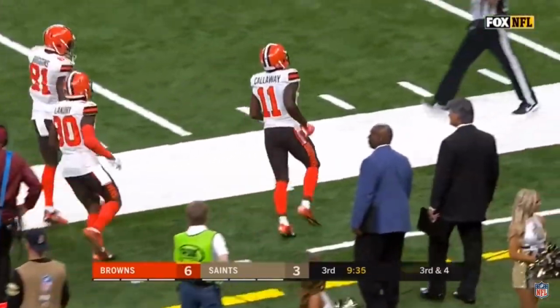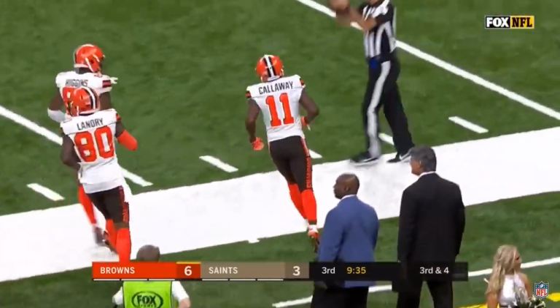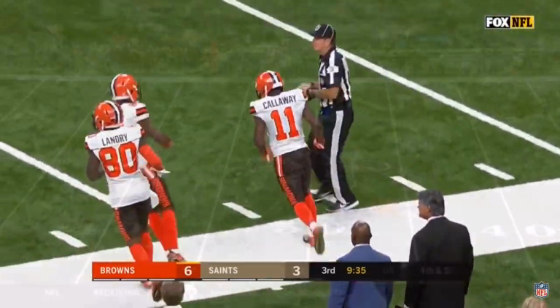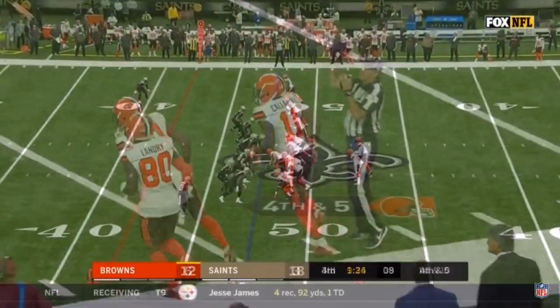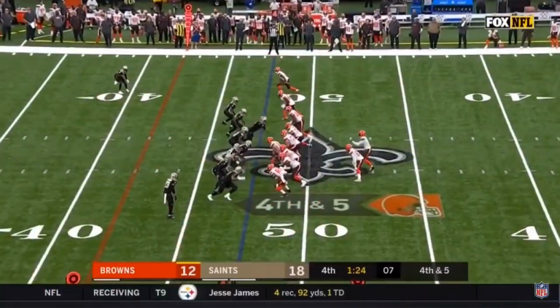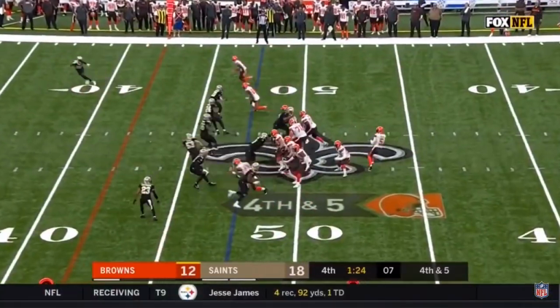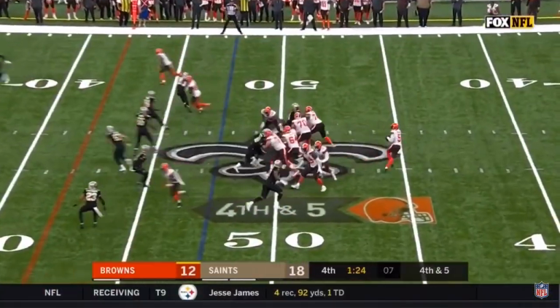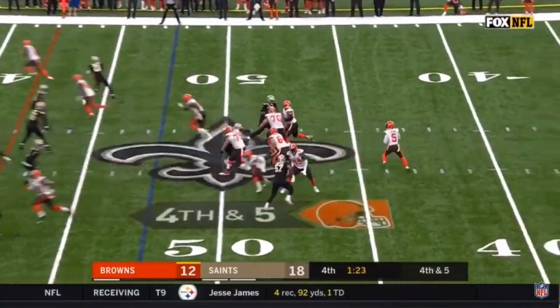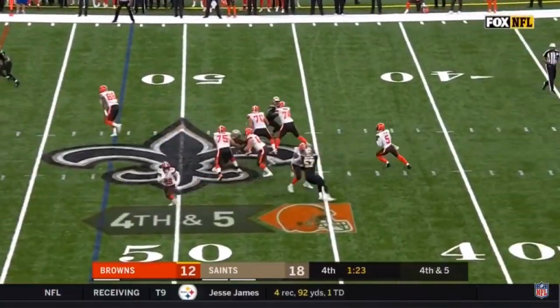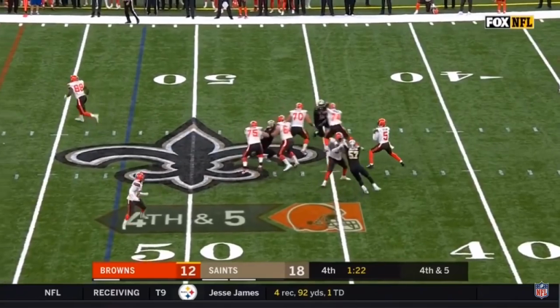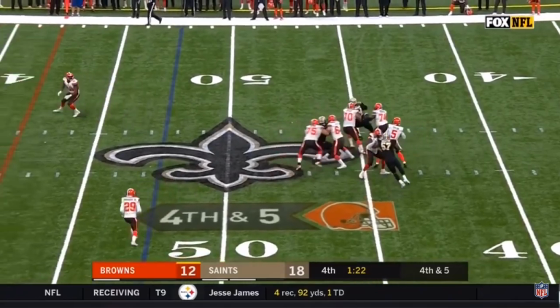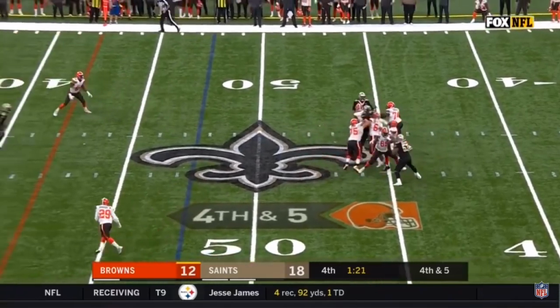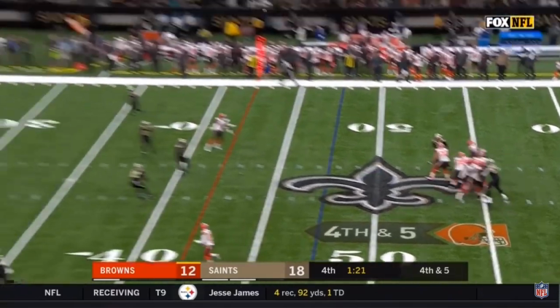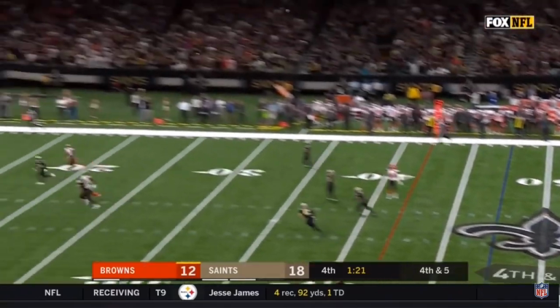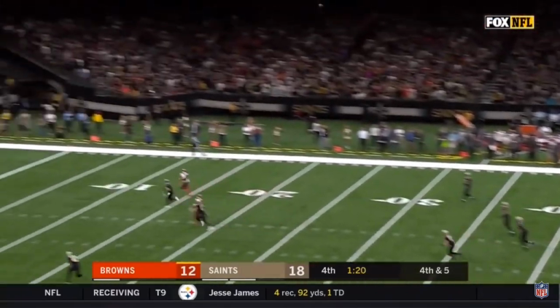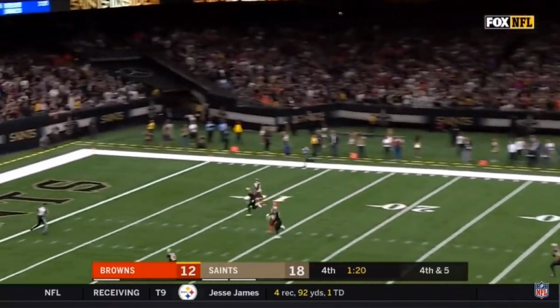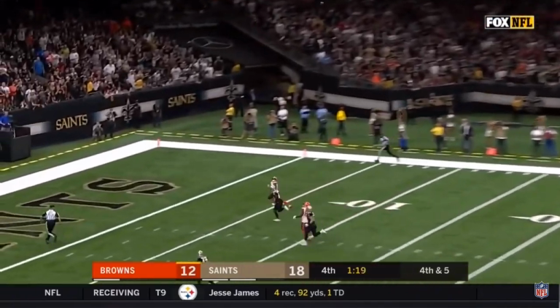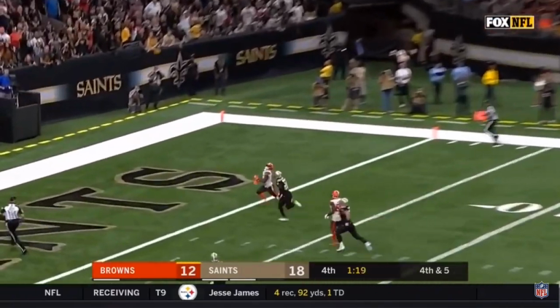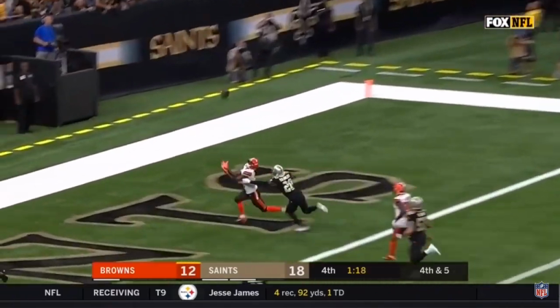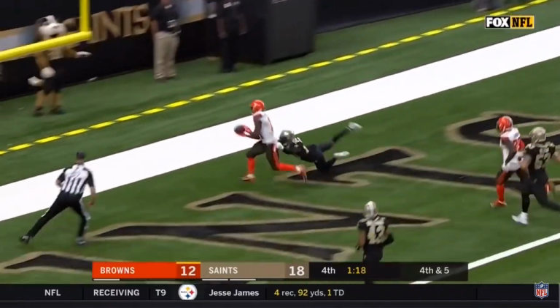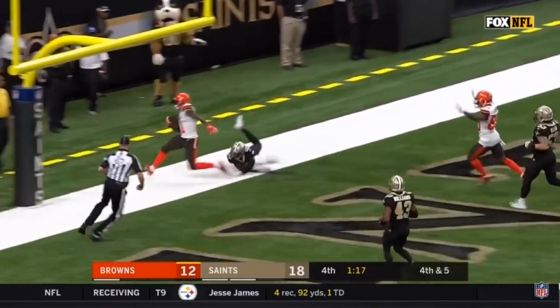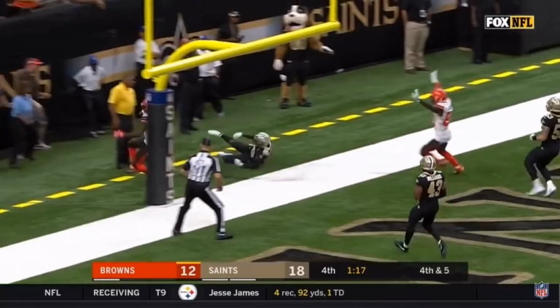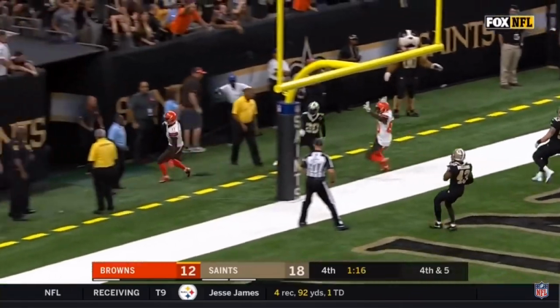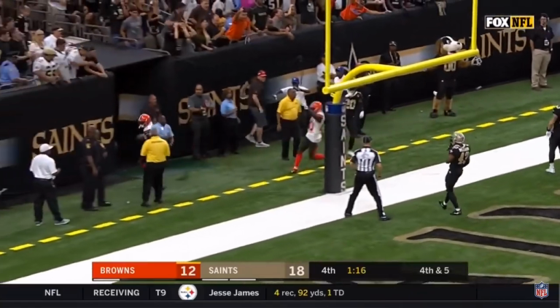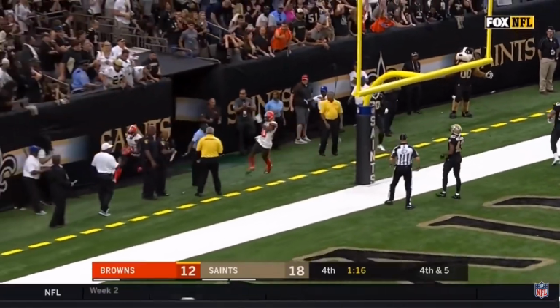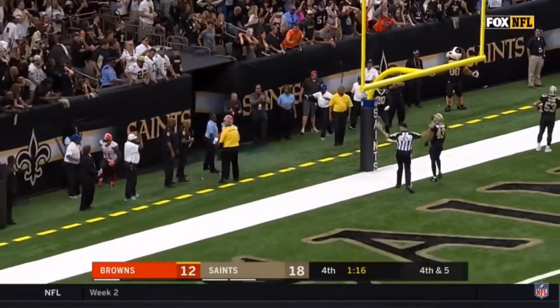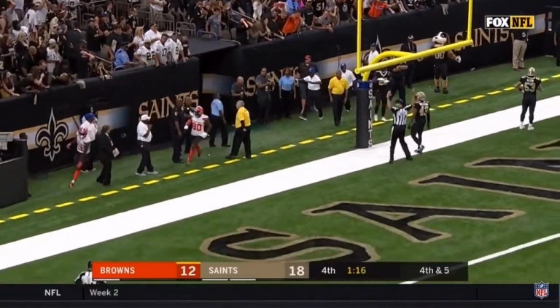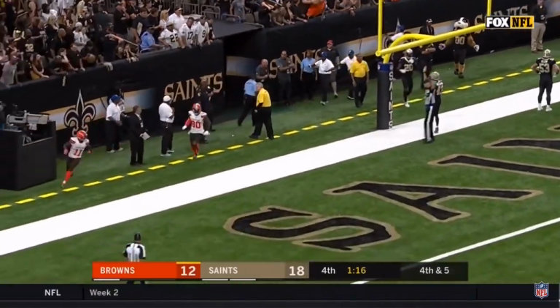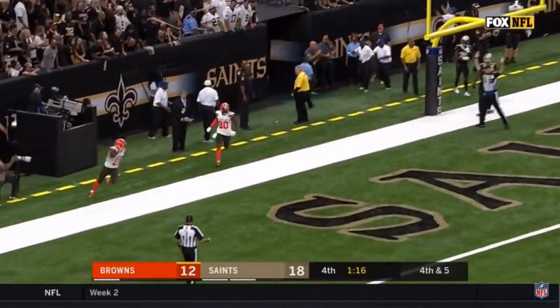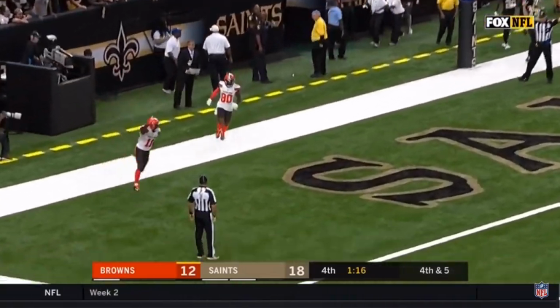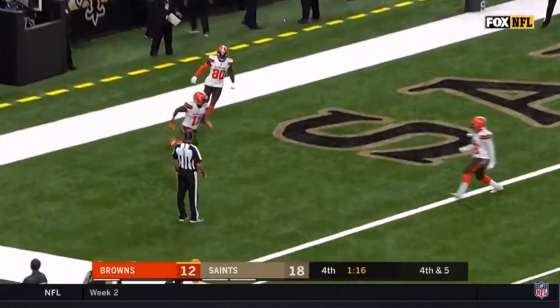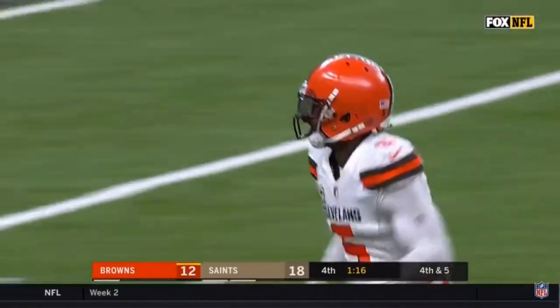Slipping through the arms of last. Taylor for the end zone. Catch made. Touchdown, Antonio Callaway.